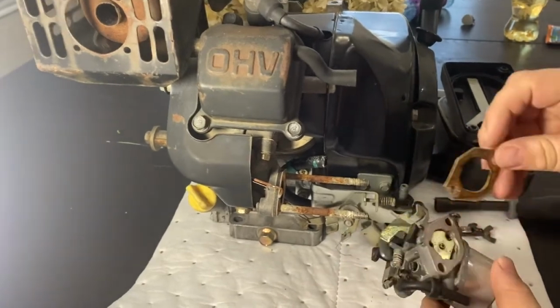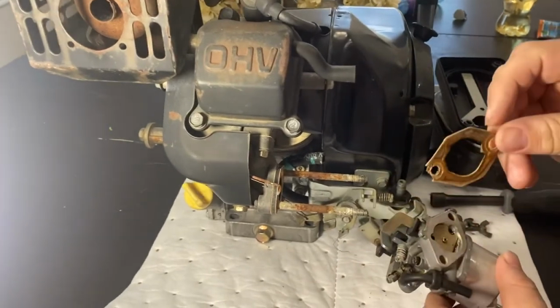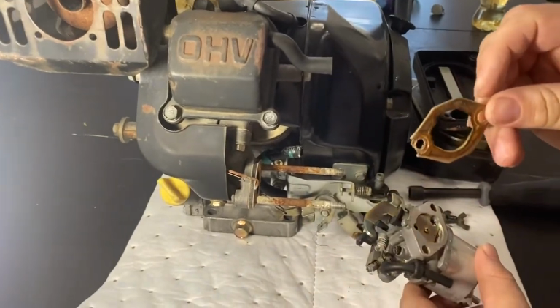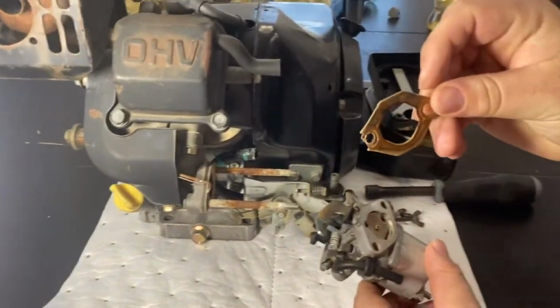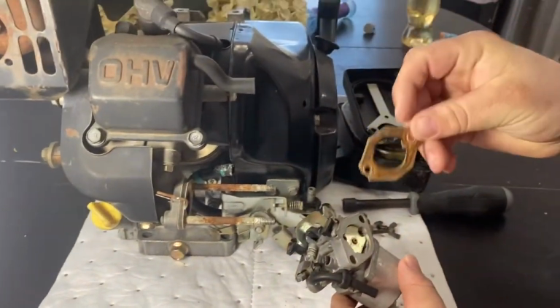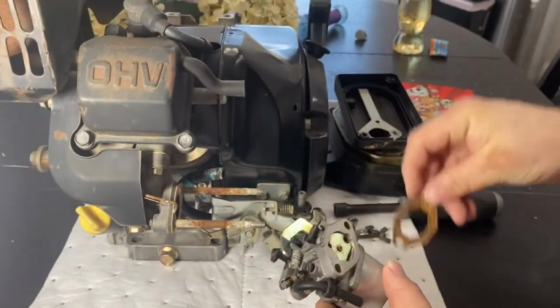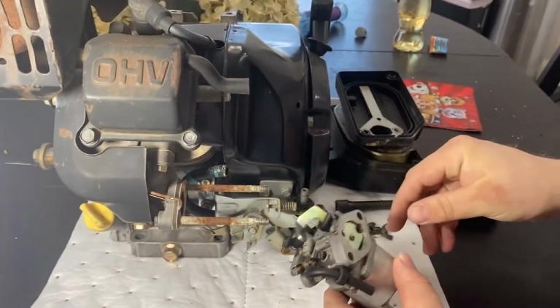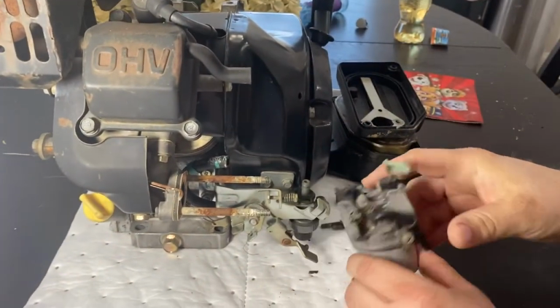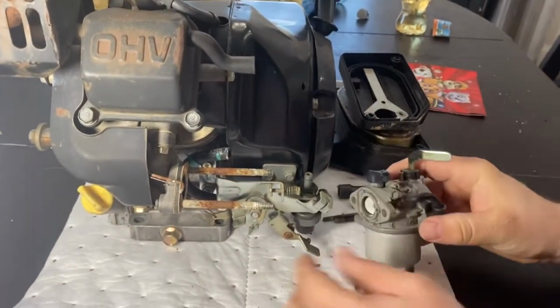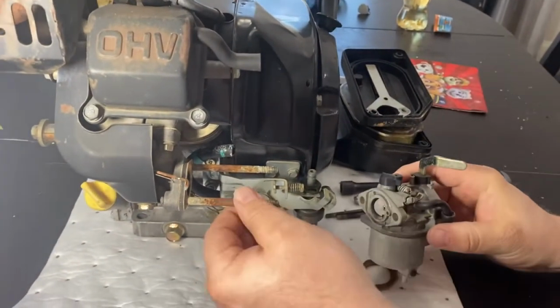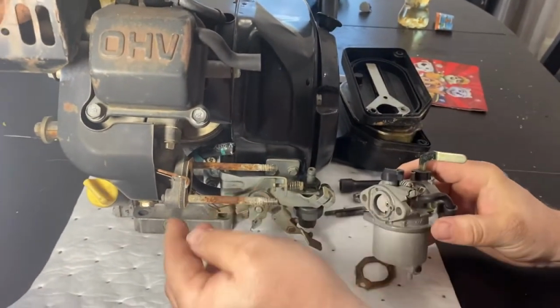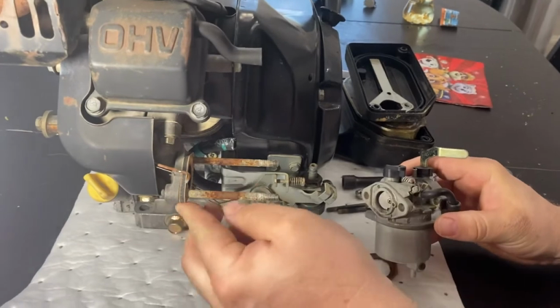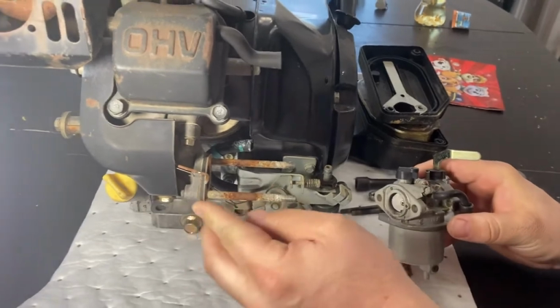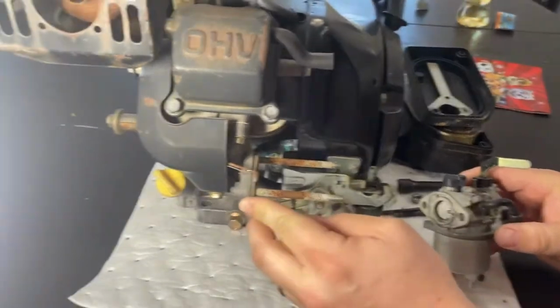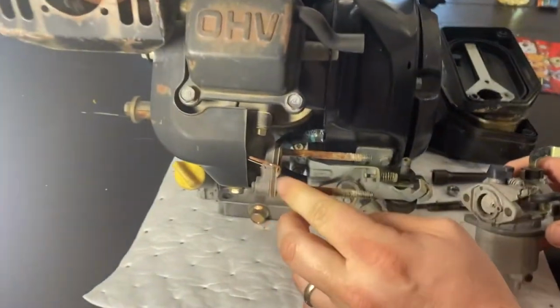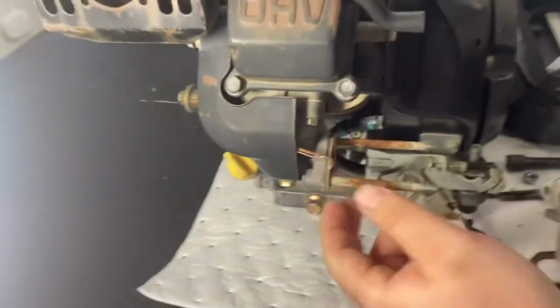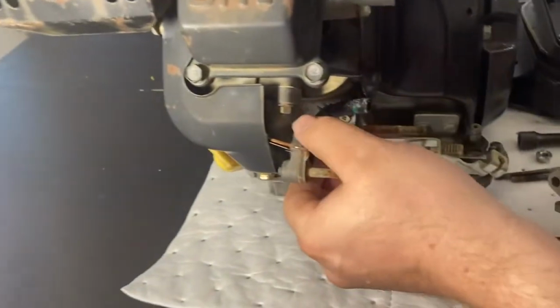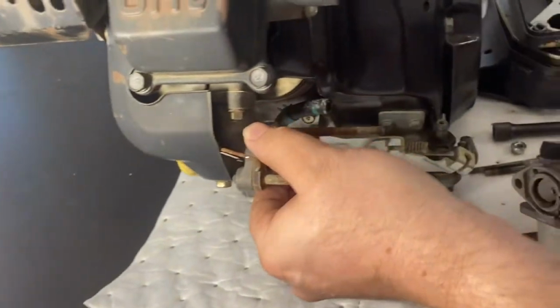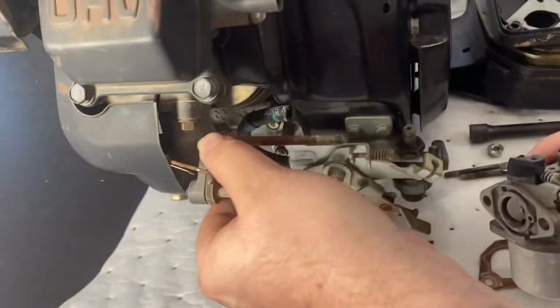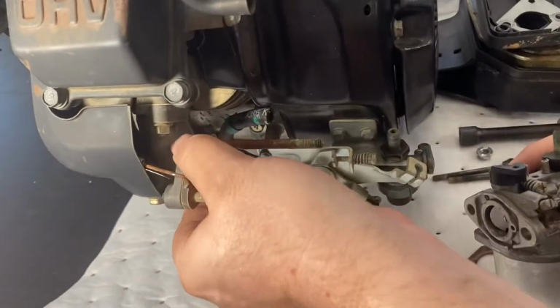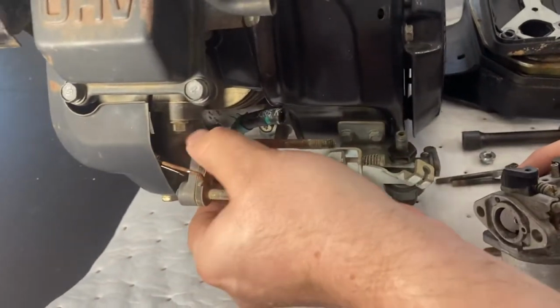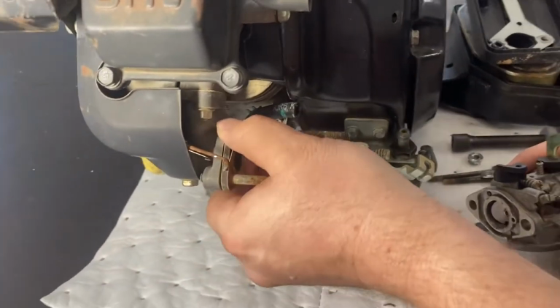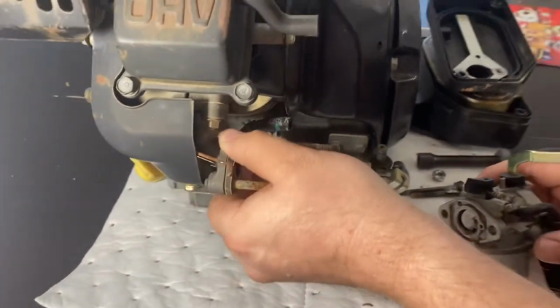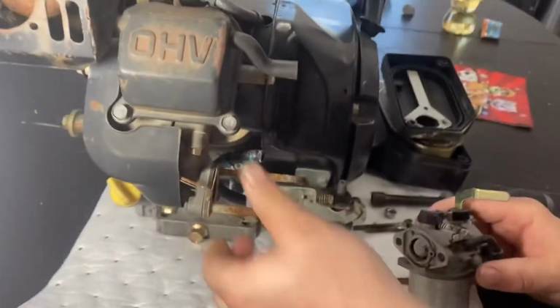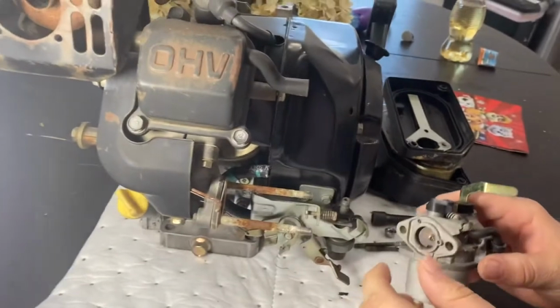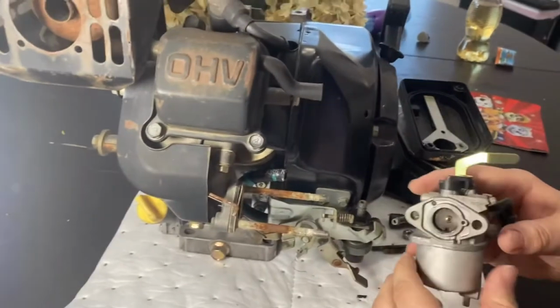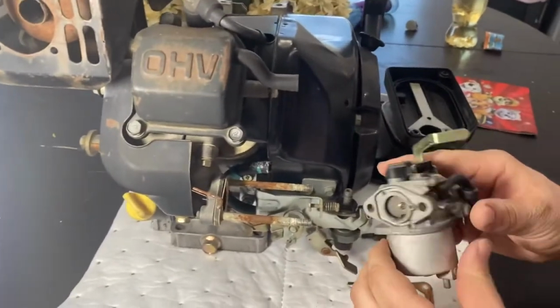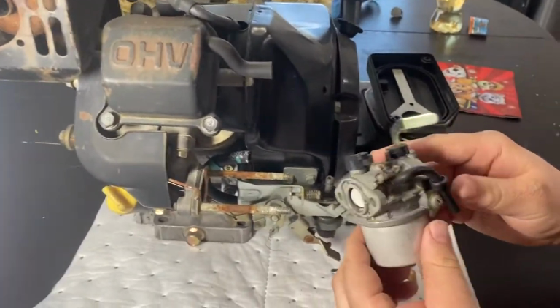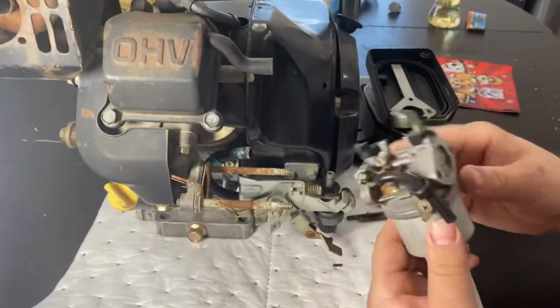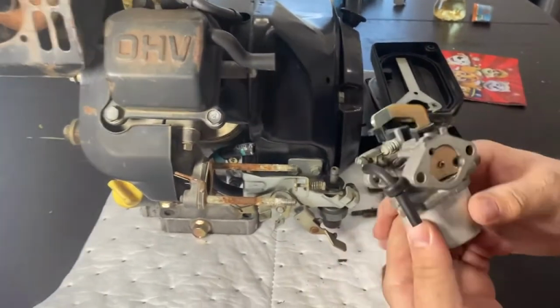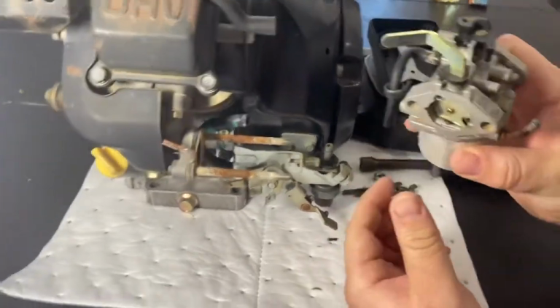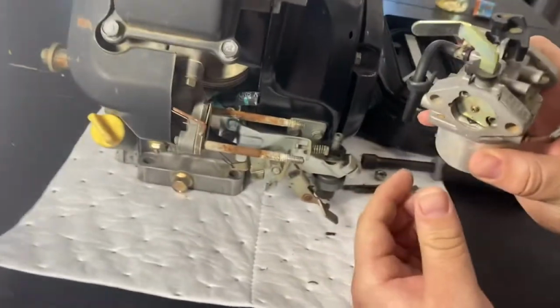Then we'll just pull the whole carburetor off. There's that crappy gasket that's toast. There's a spacer and two more gaskets back here, but we're just gonna leave those on there for this purpose. And here's your carburetor.